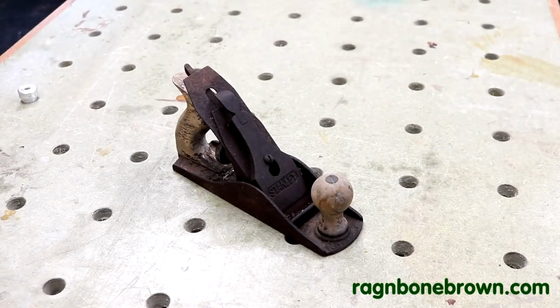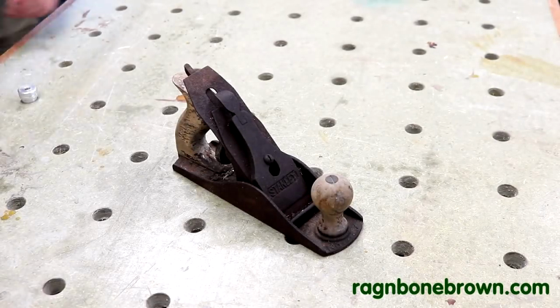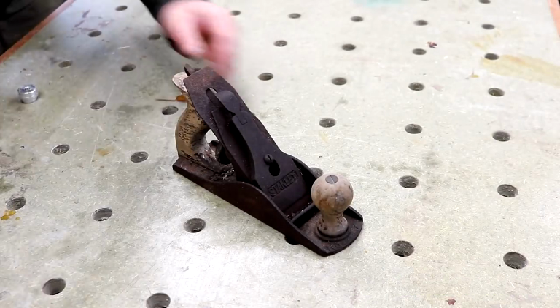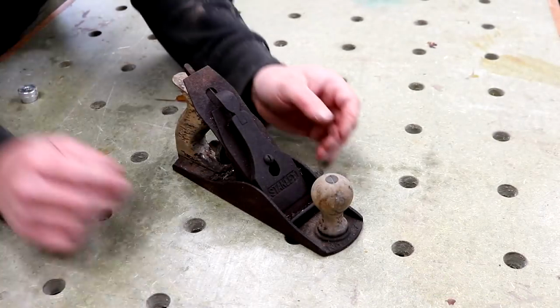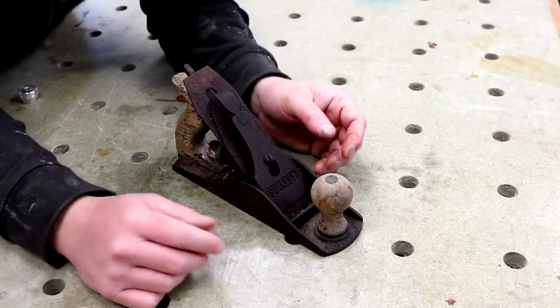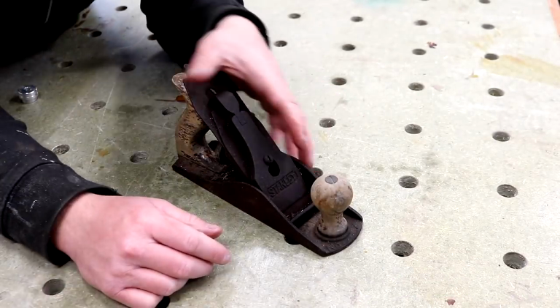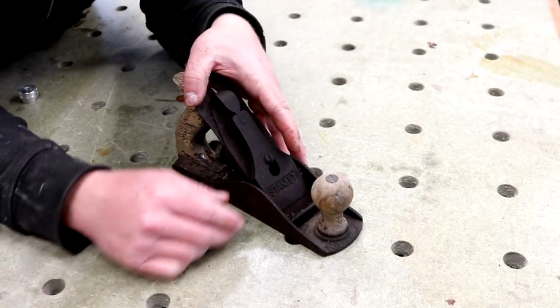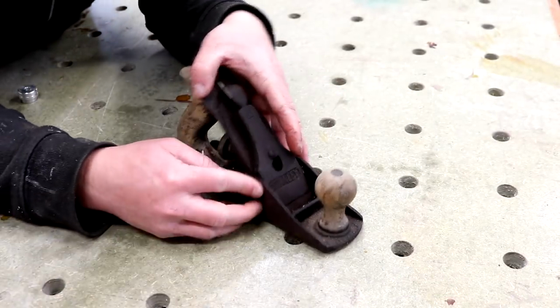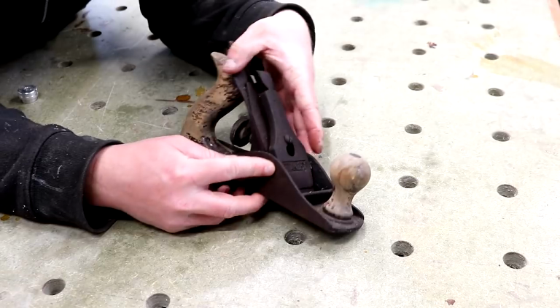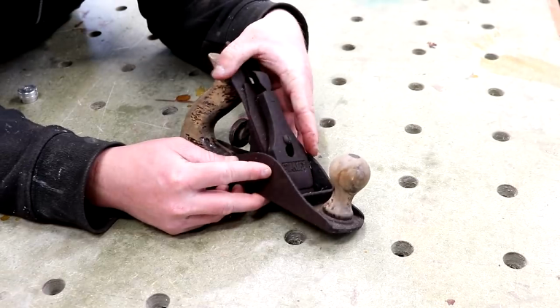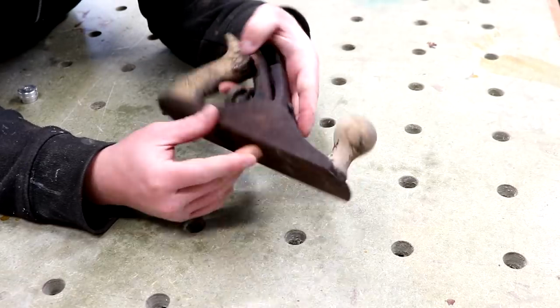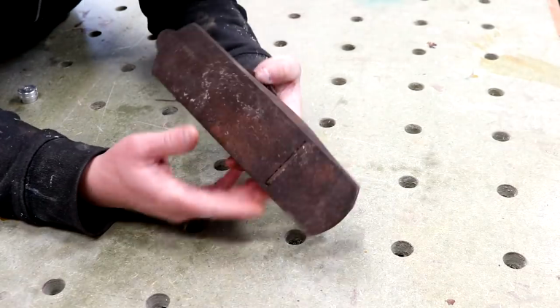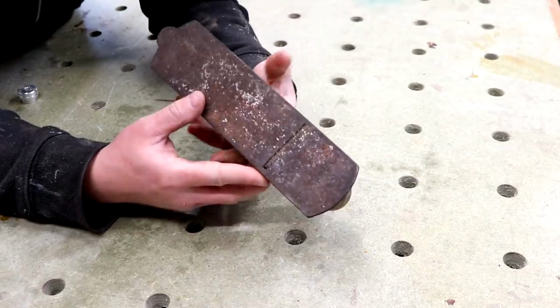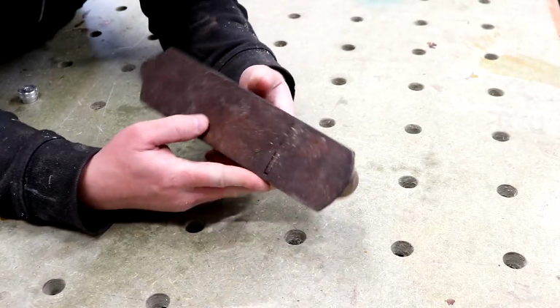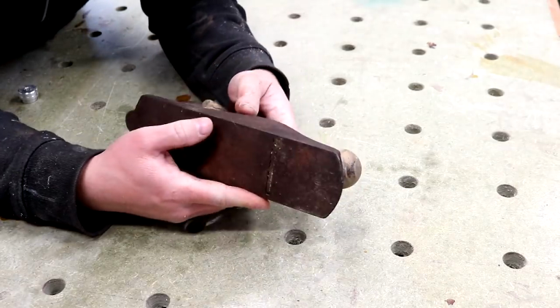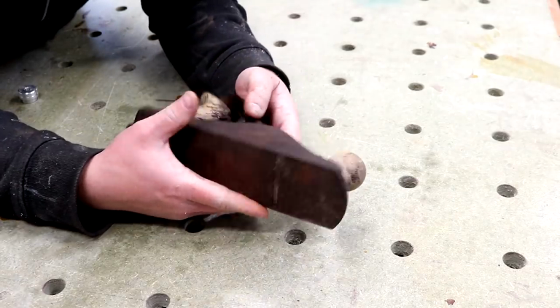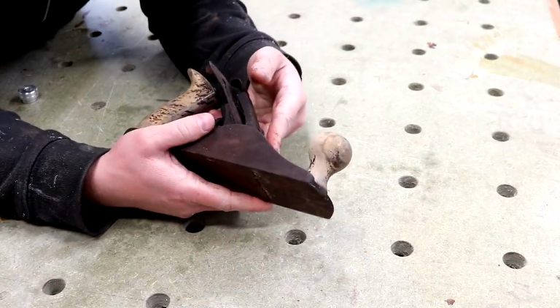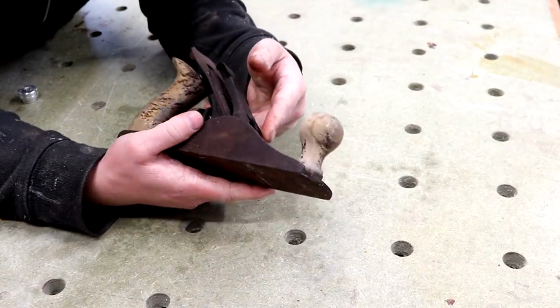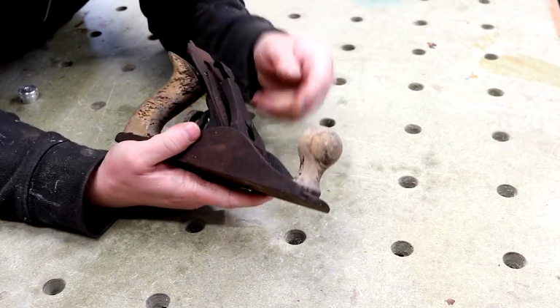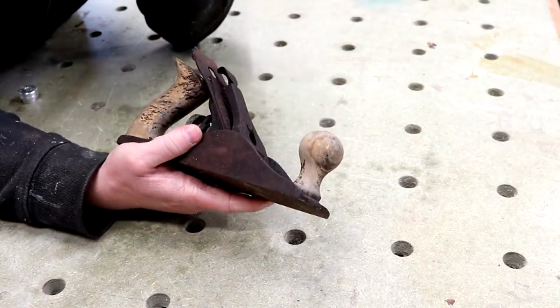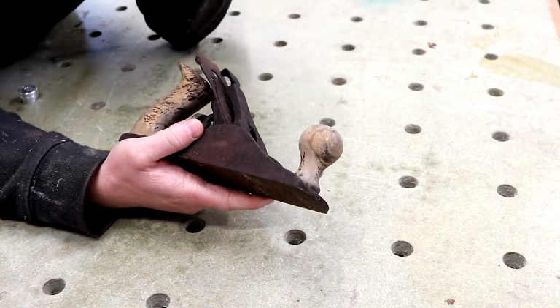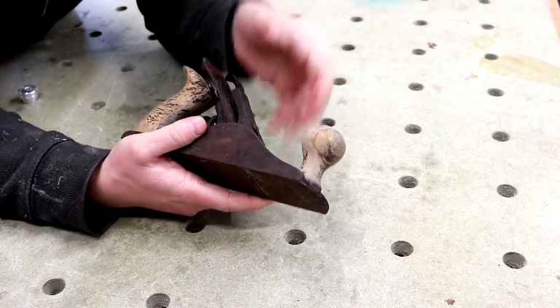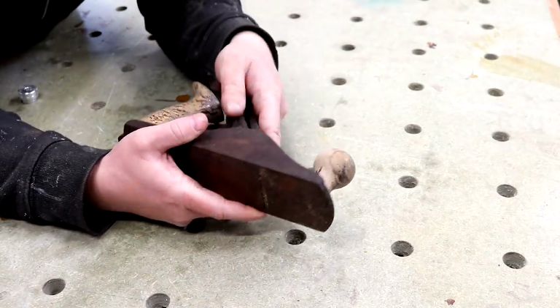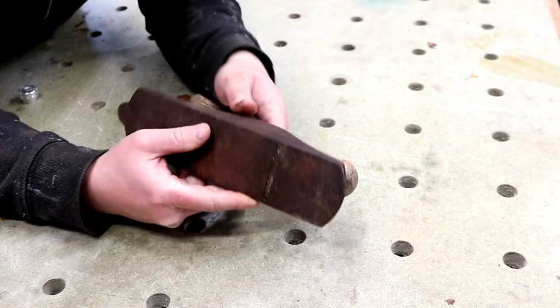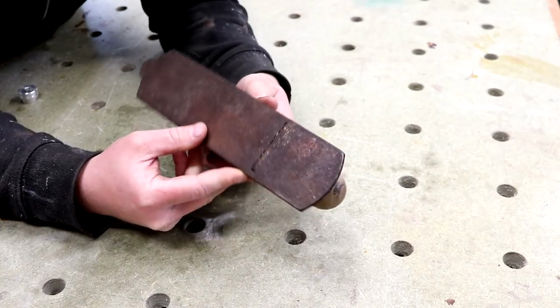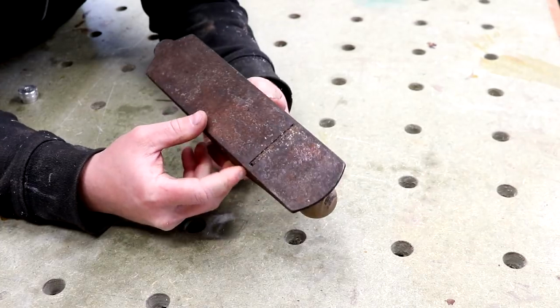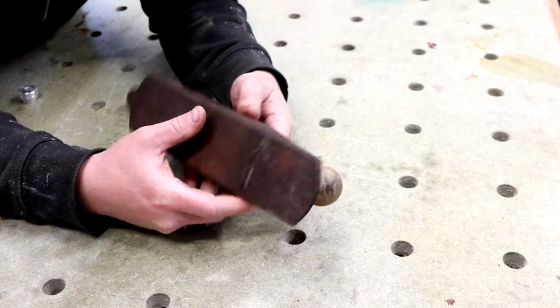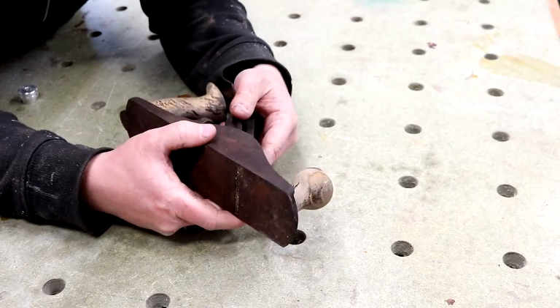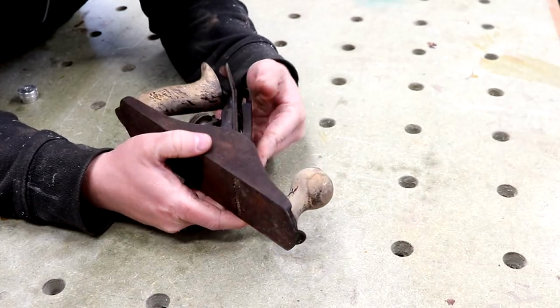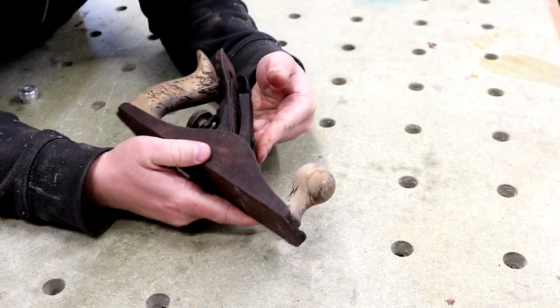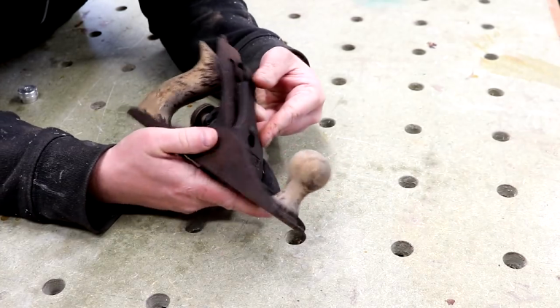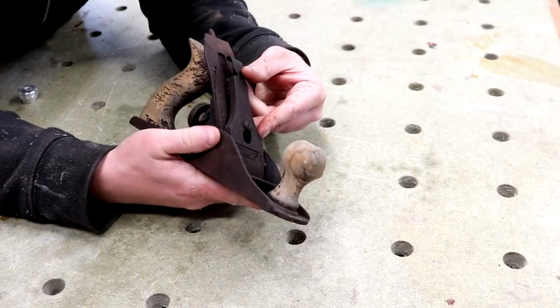My brother rescued this Stanley number 4 hand plane from somebody's shed clearance and he asked me if I wanted it. Of course I said yes, but as you can see it's in rough shape at the moment.